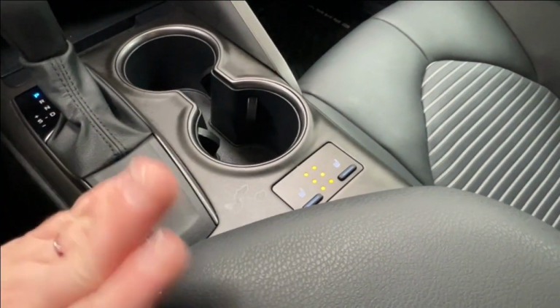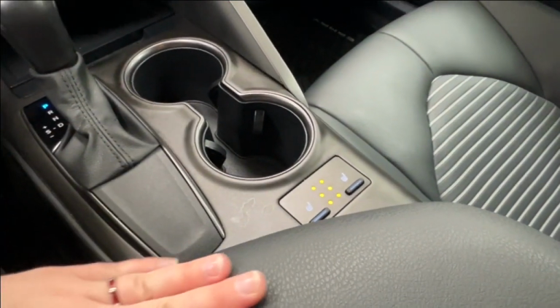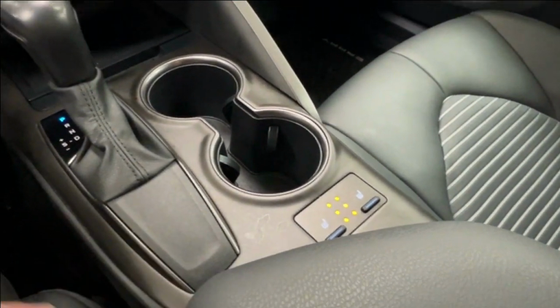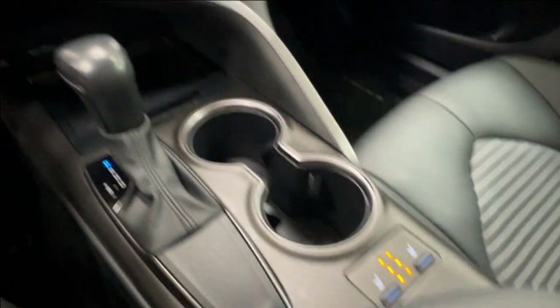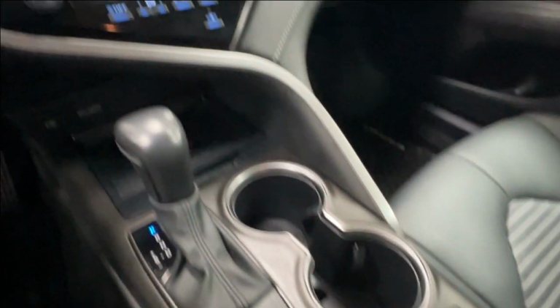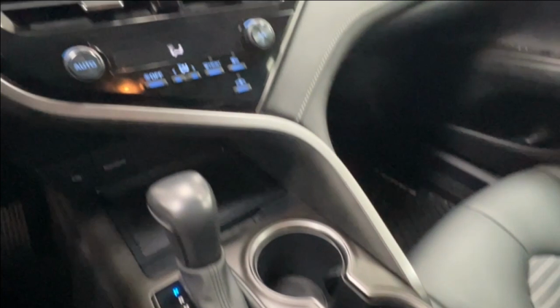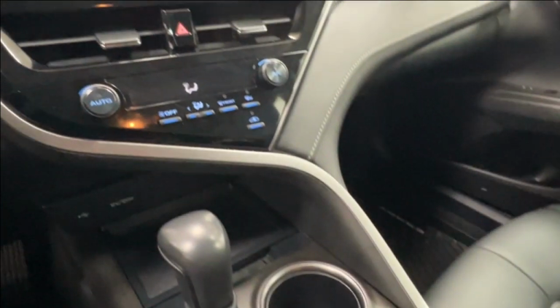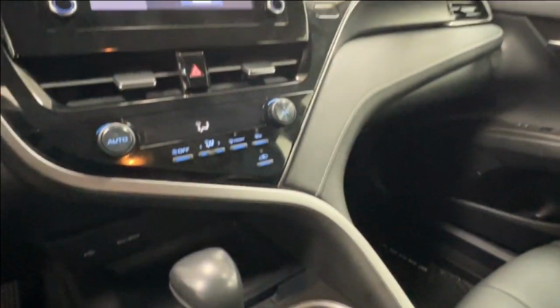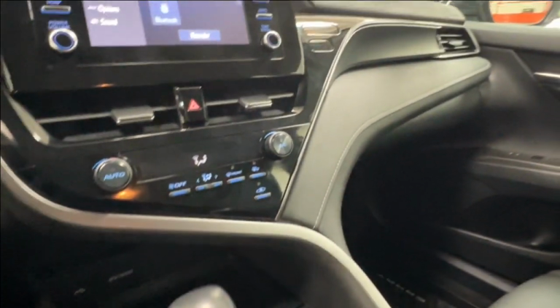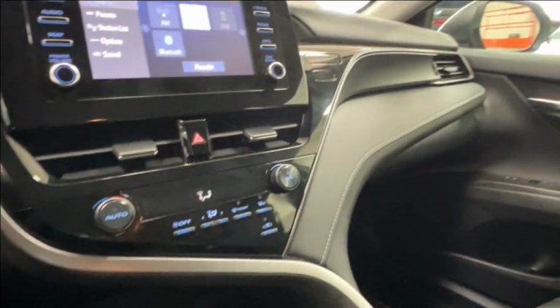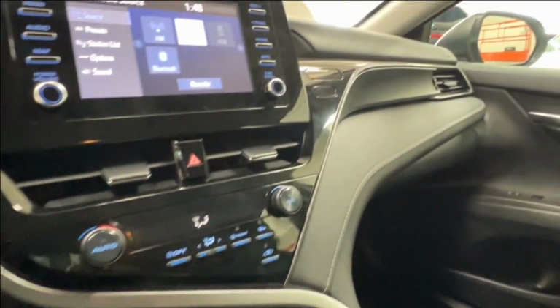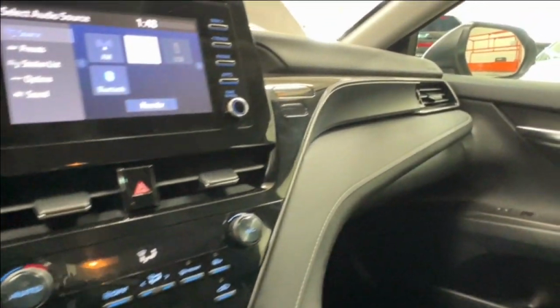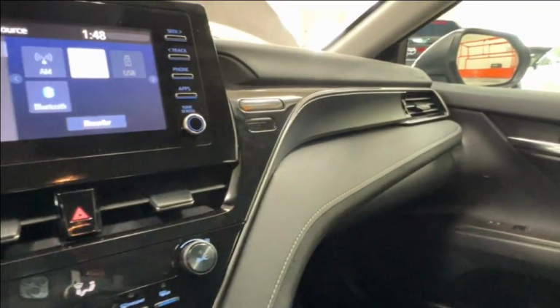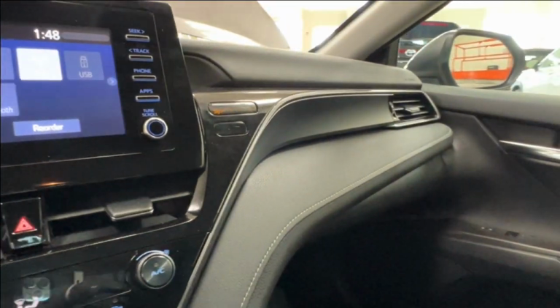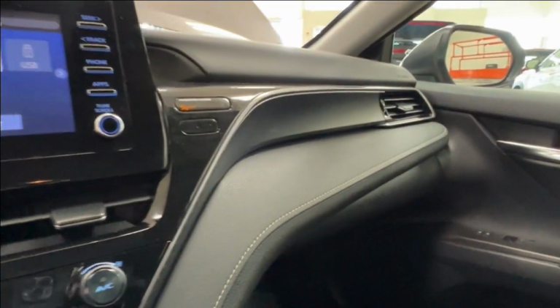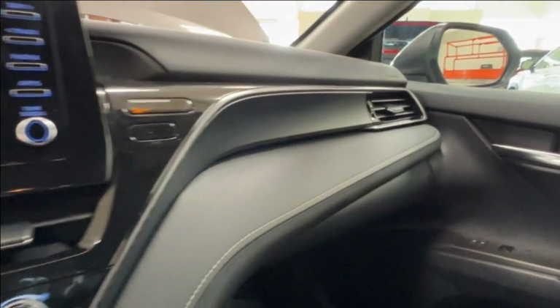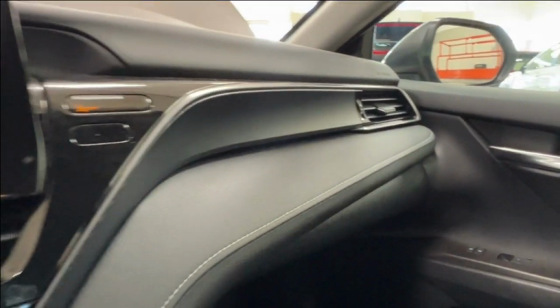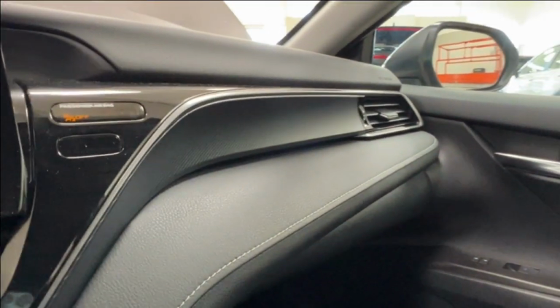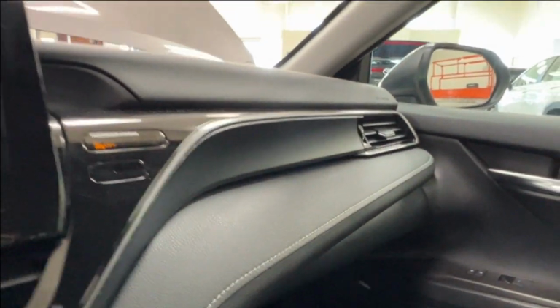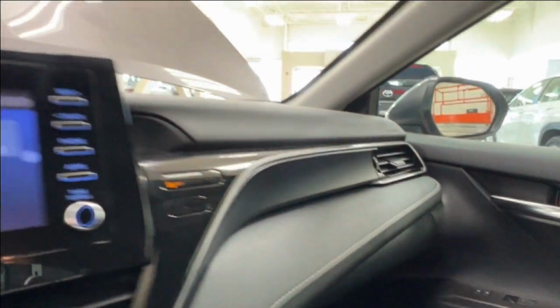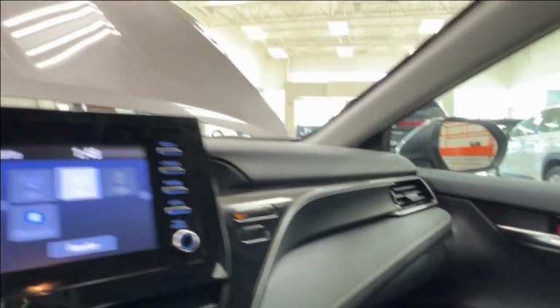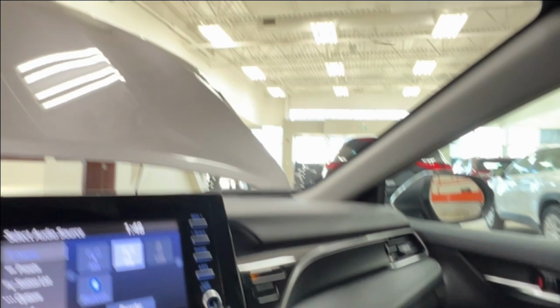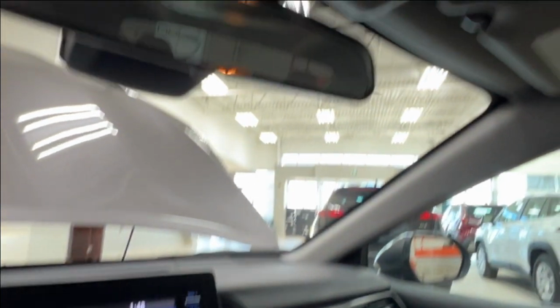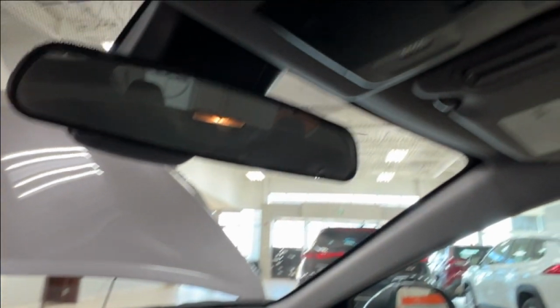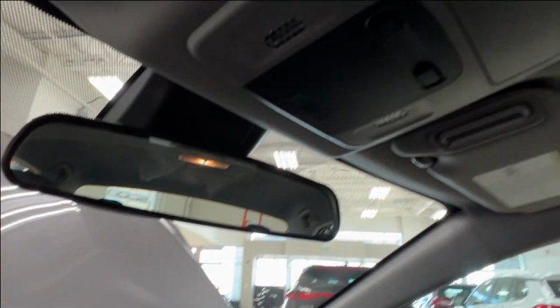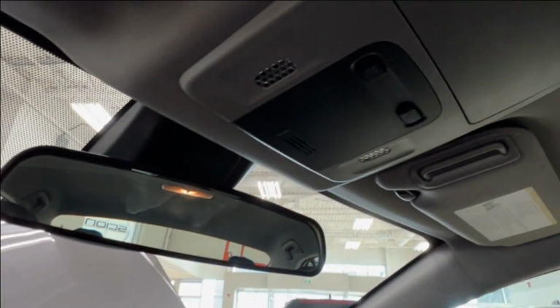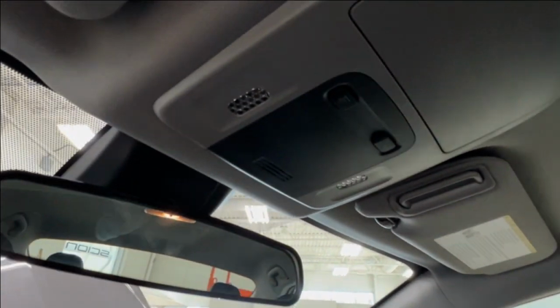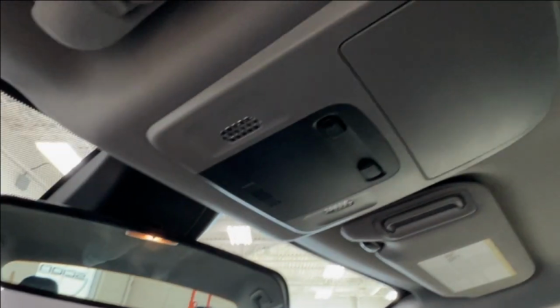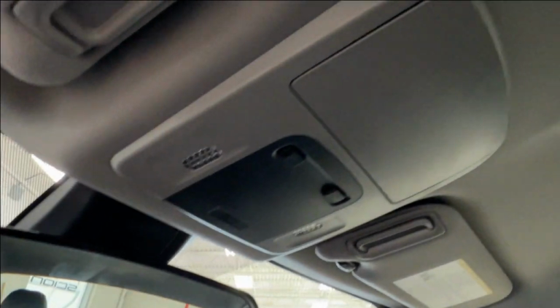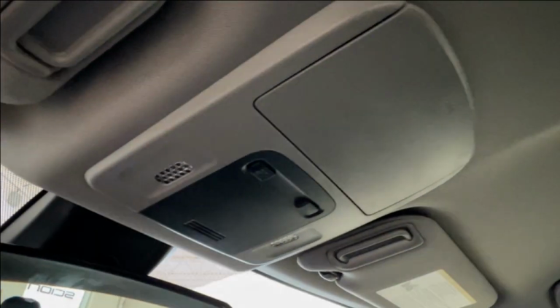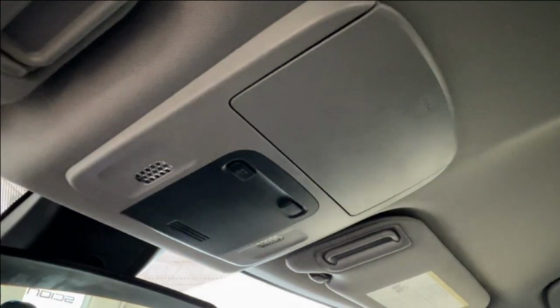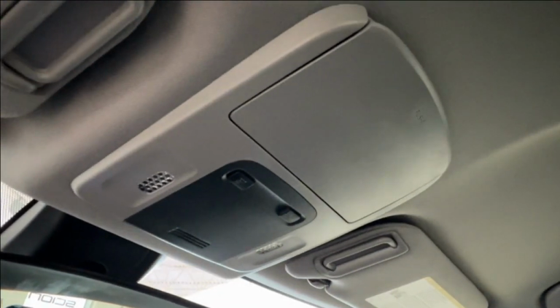Then of course you have your console. All the way across the dash you have black gloss, black leather, and white stitching. Up overhead is overhead lighting and a sunglasses compartment.